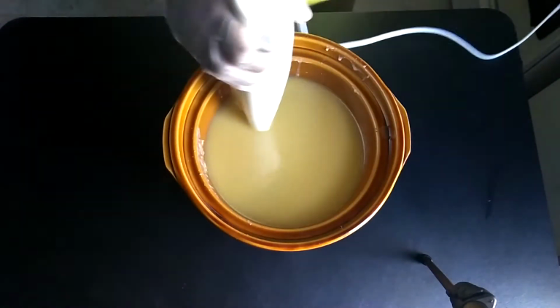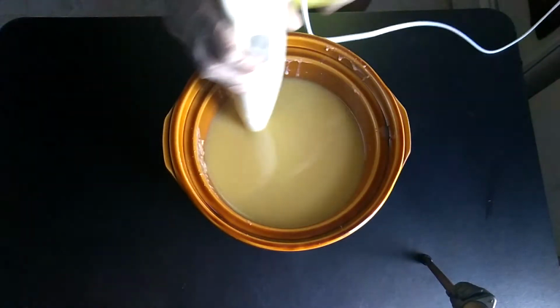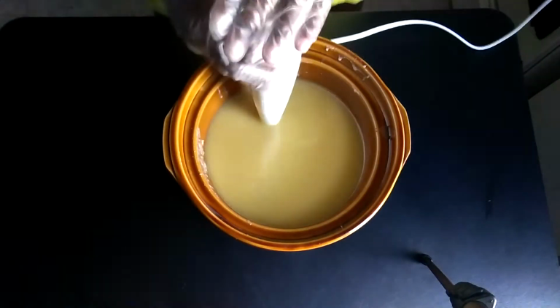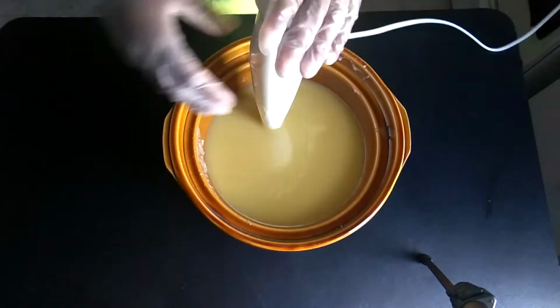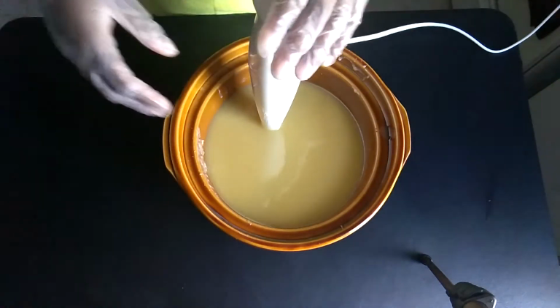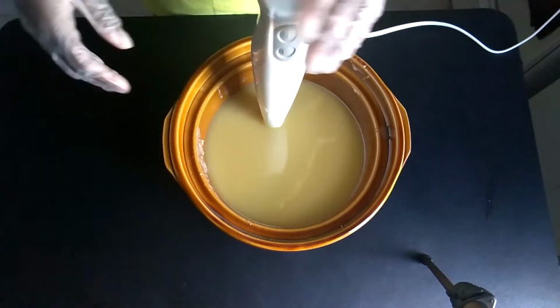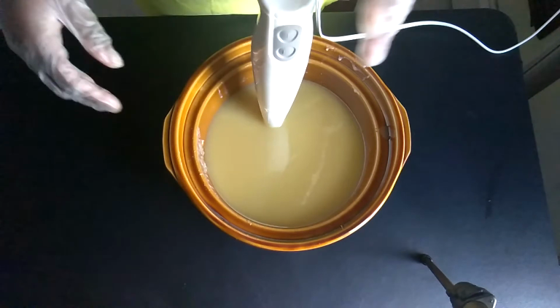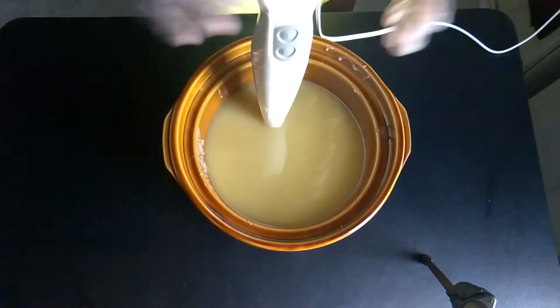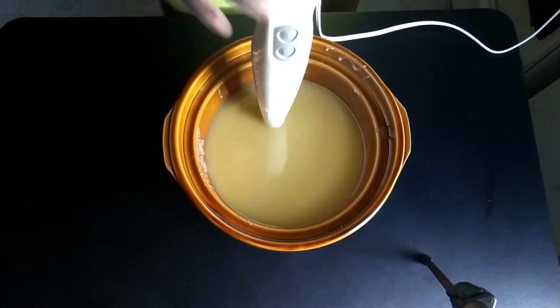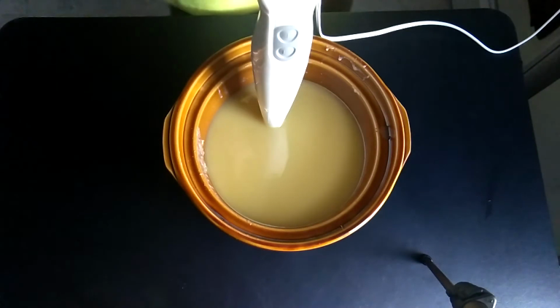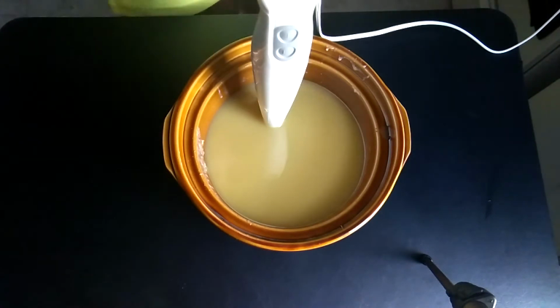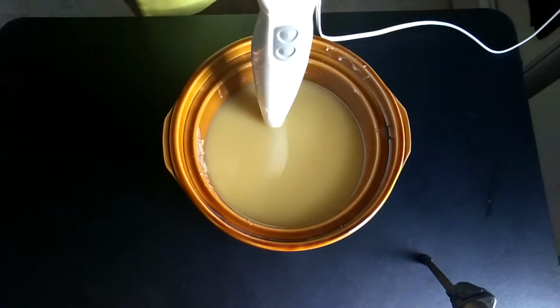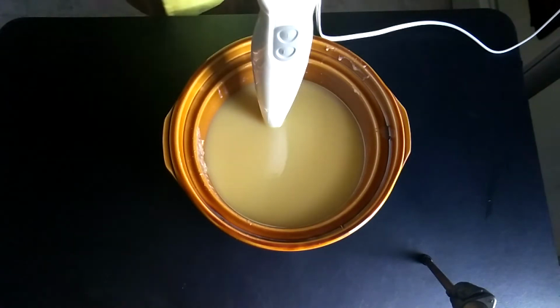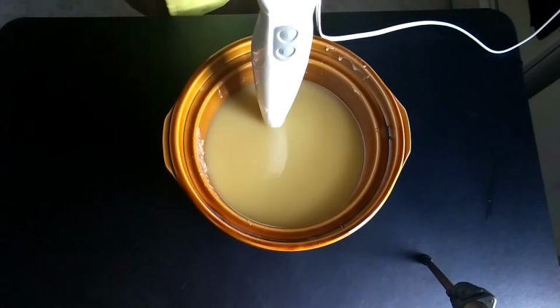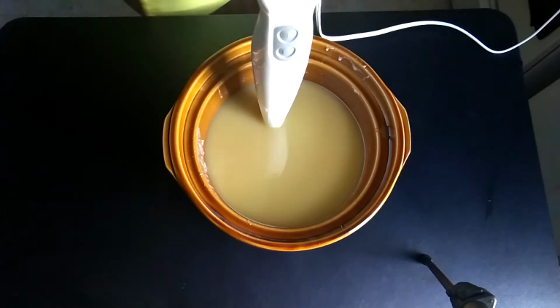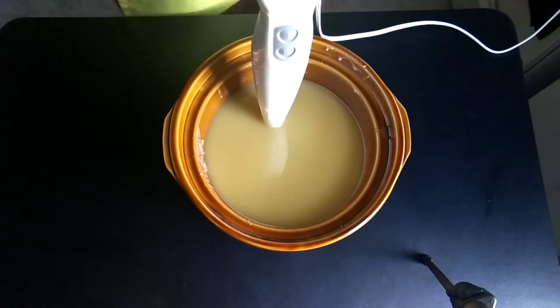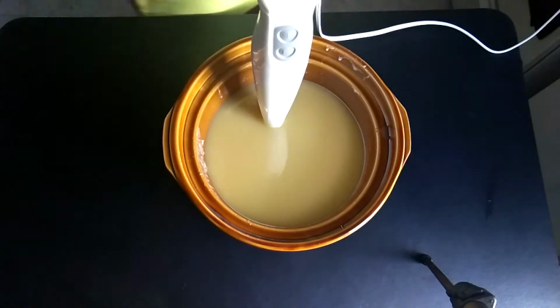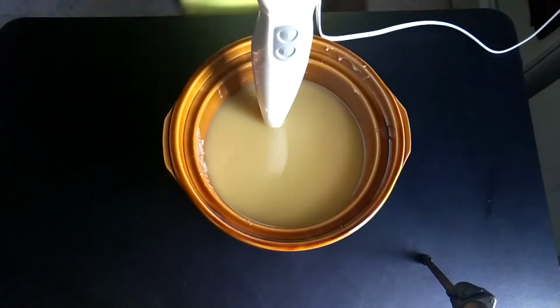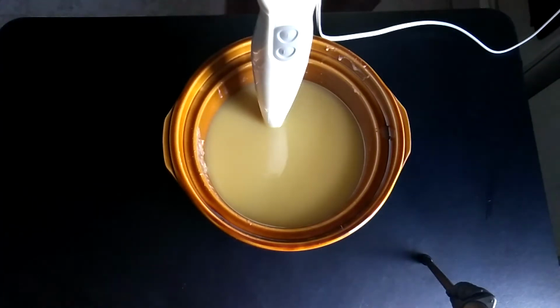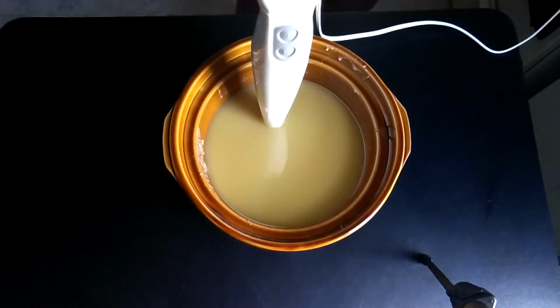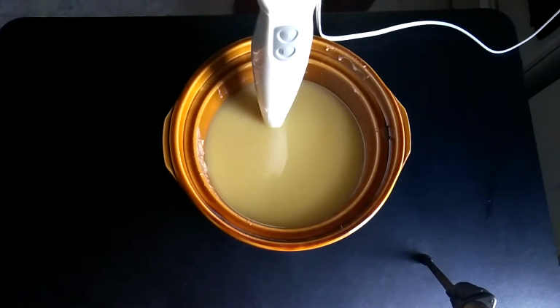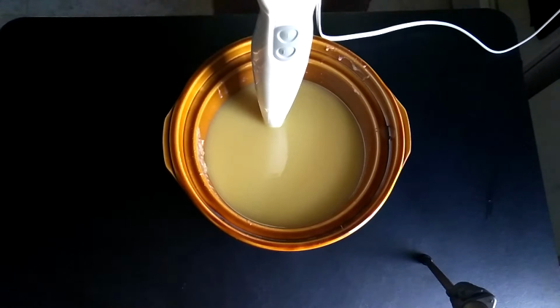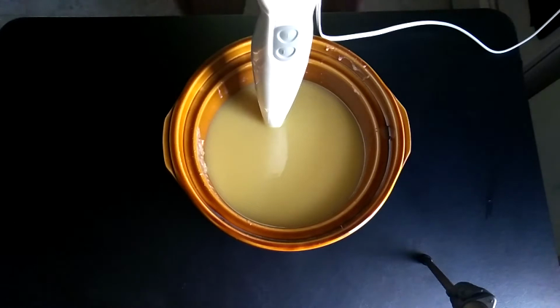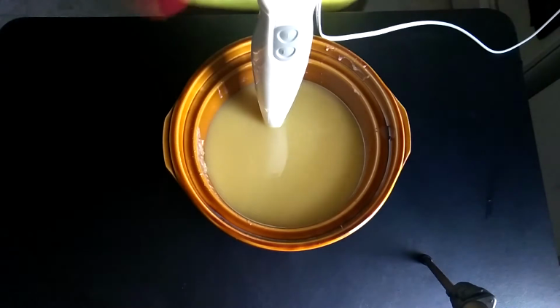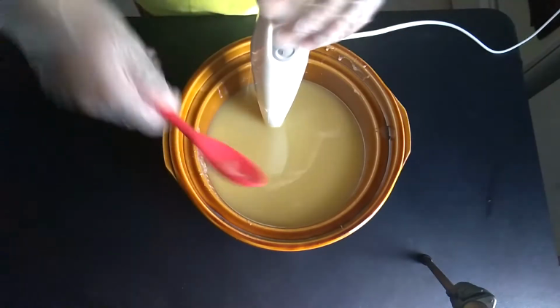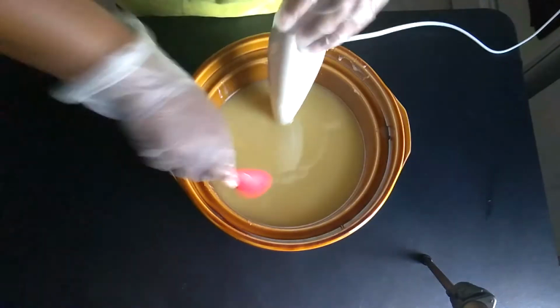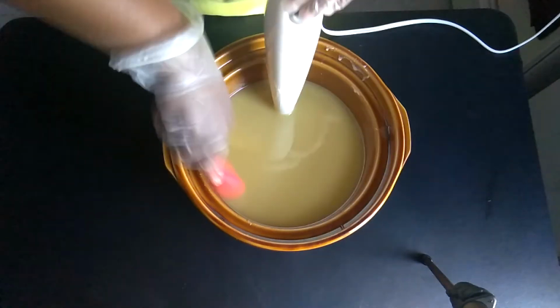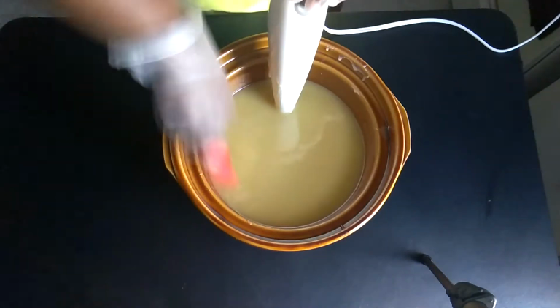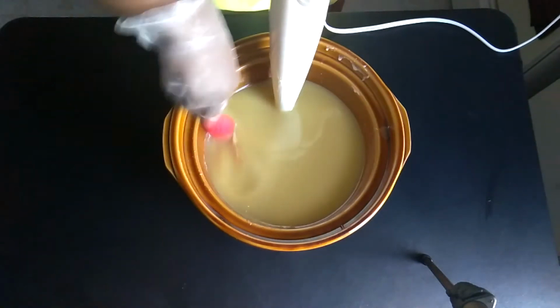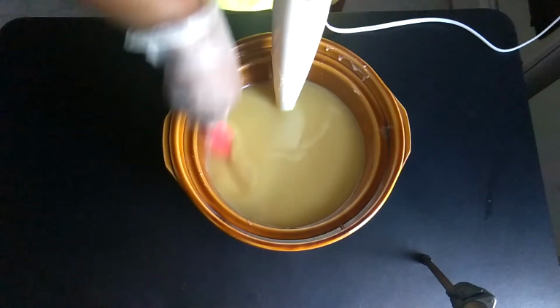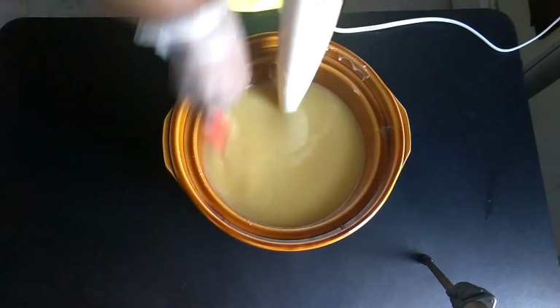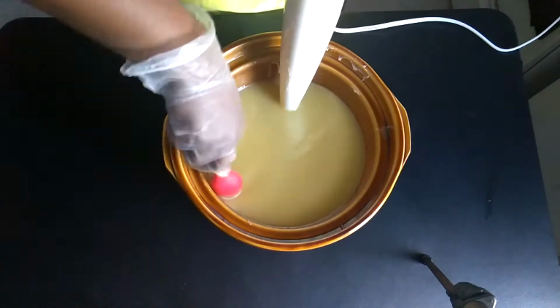Let me get my spatula so I can scrape down the sides. I think I put my spatula in the sink, so I'm going to have to grab a different one - I'll grab this spoon.